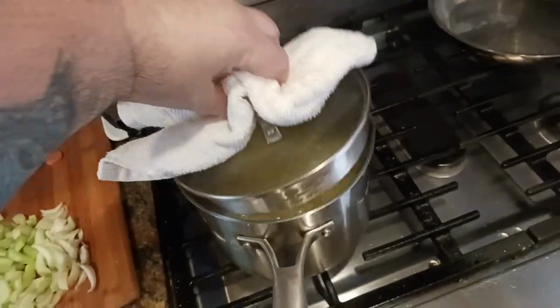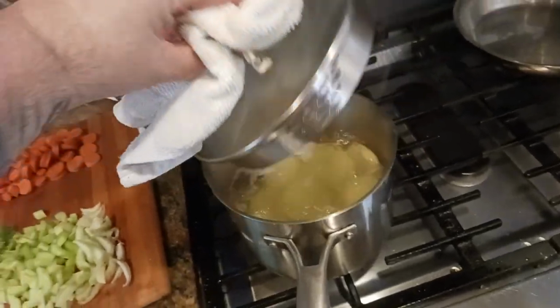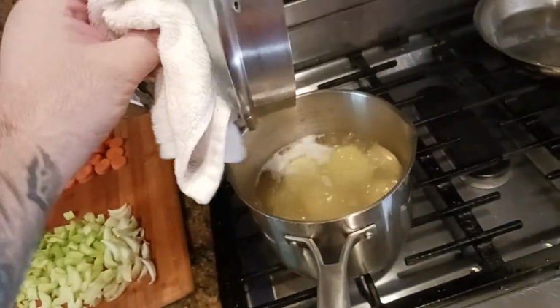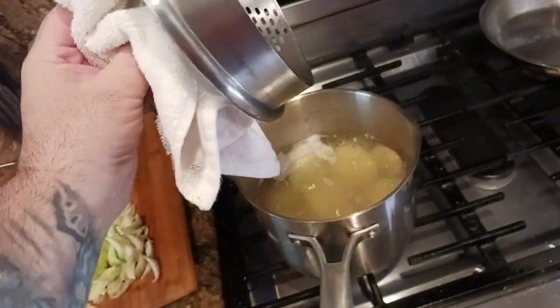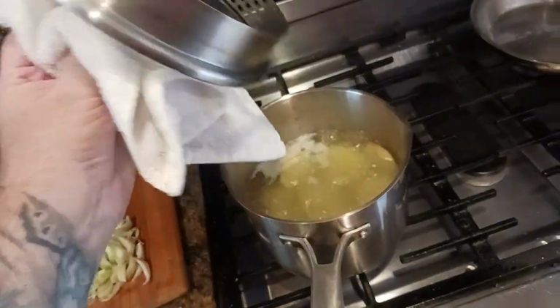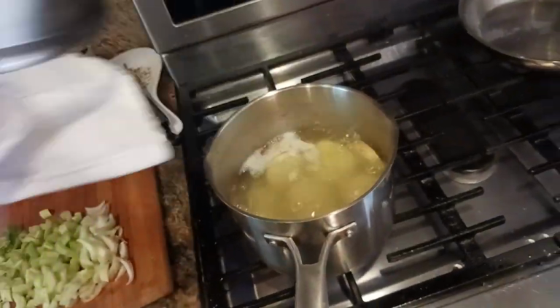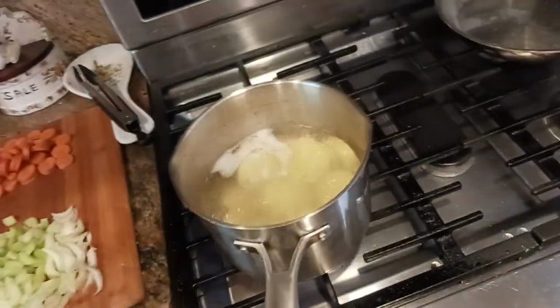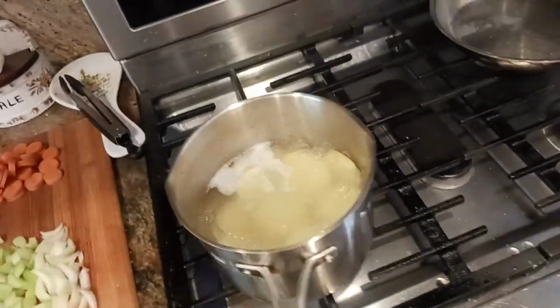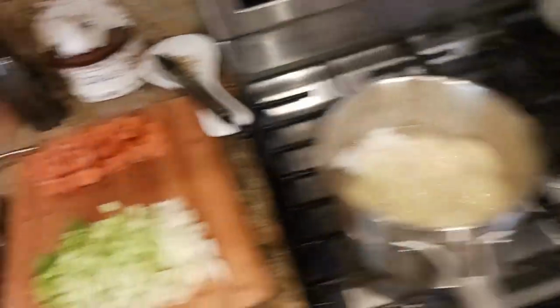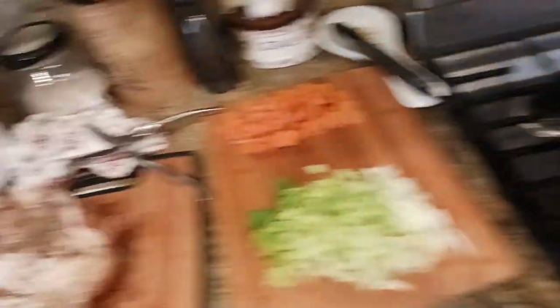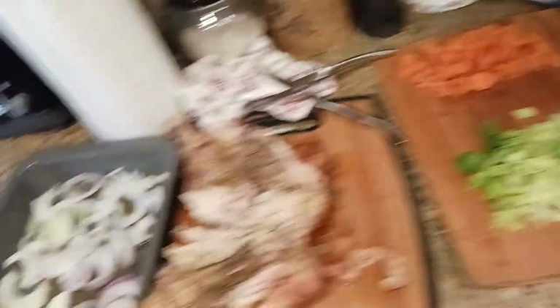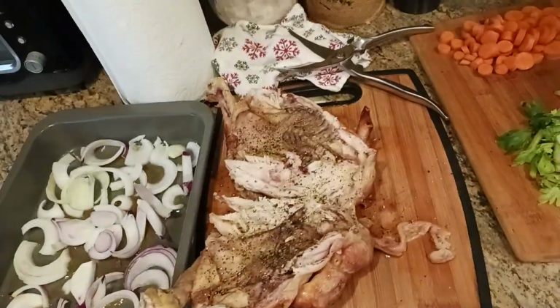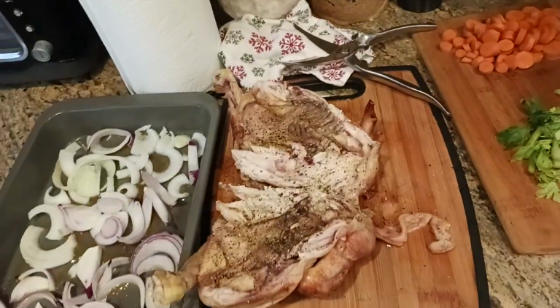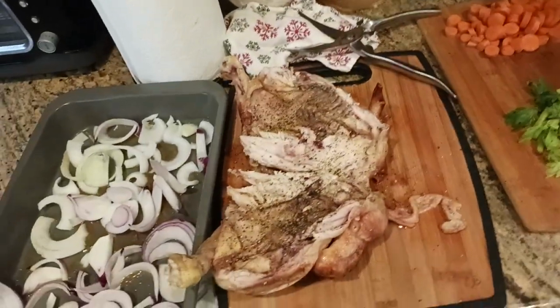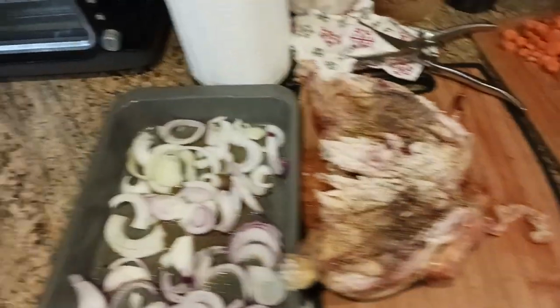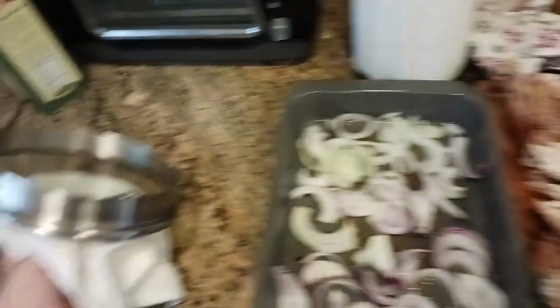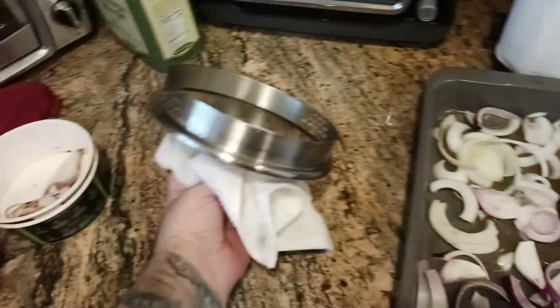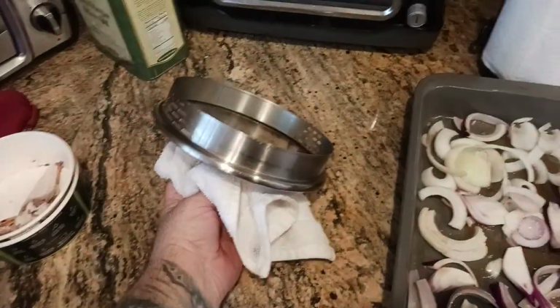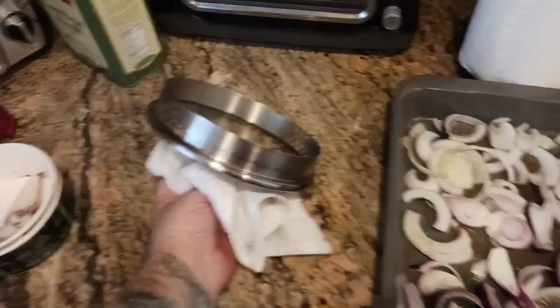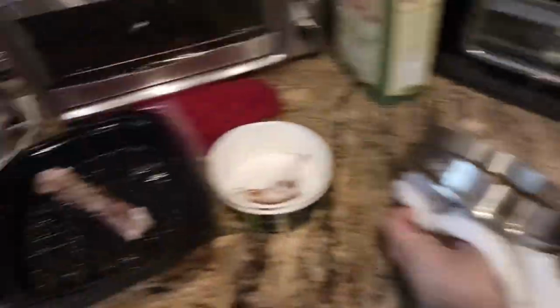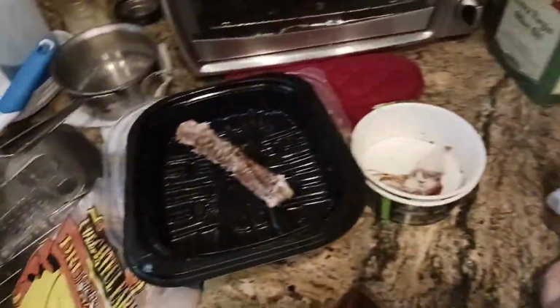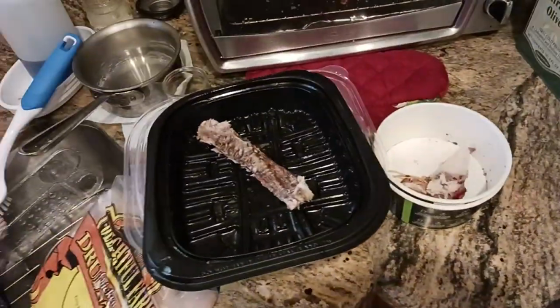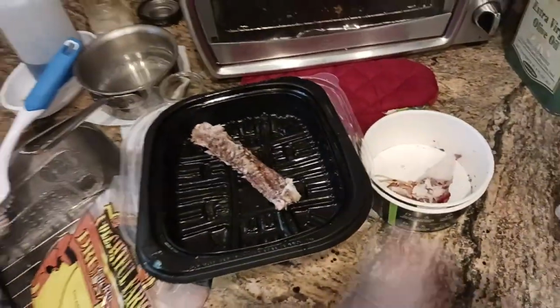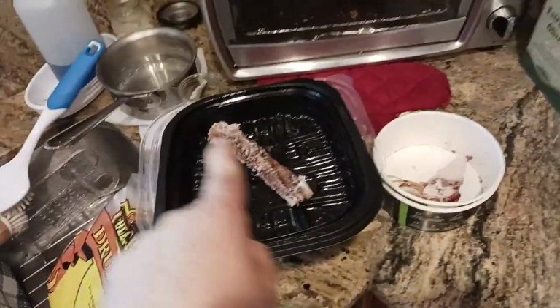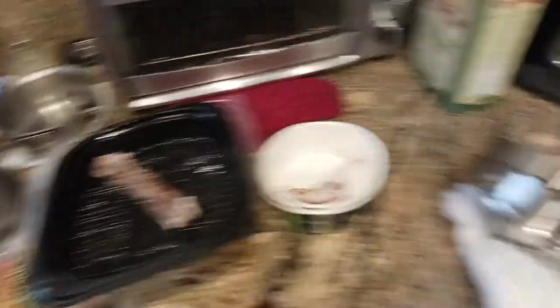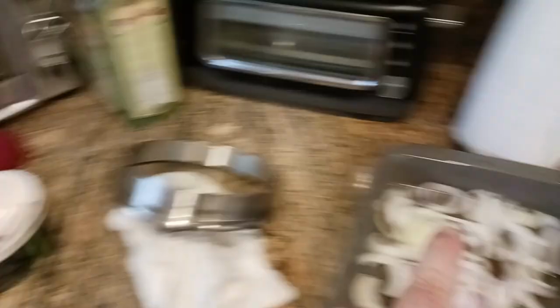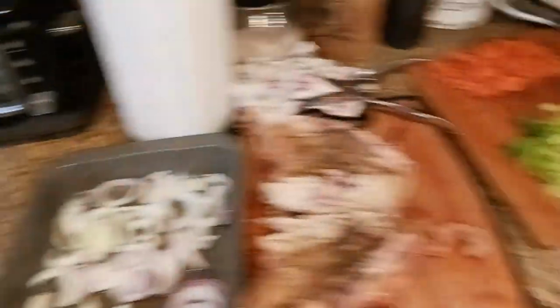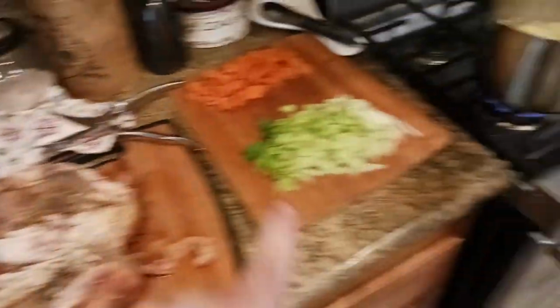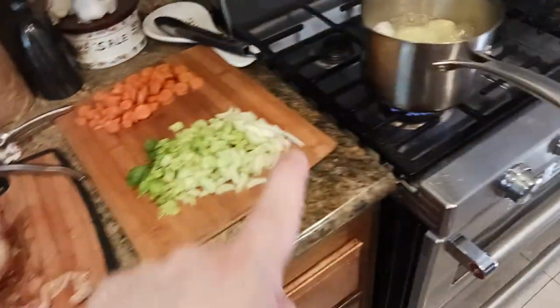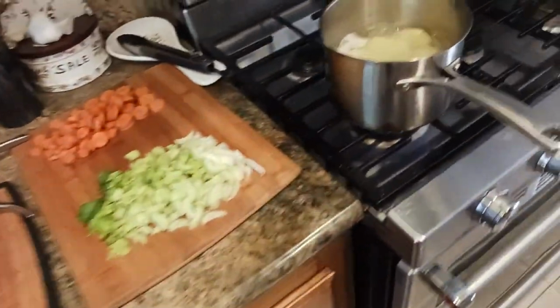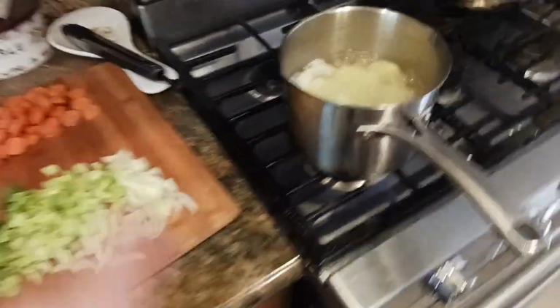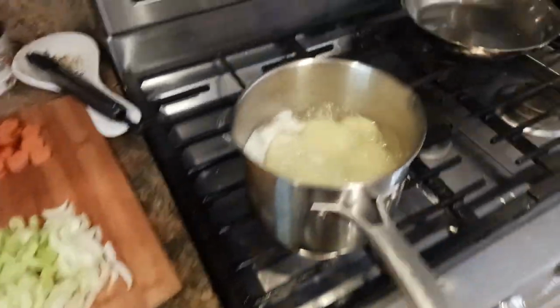Lifting the lid on this easy-to-make Costco rotisserie chicken spinoff dish. Your Costco rotisserie chicken — let me show you what's going on here.